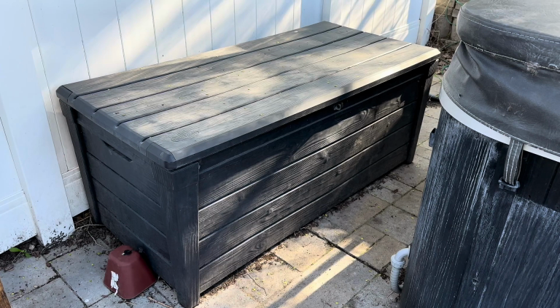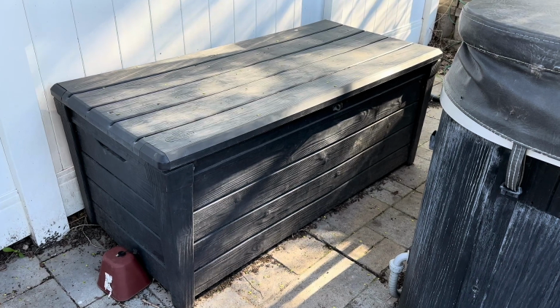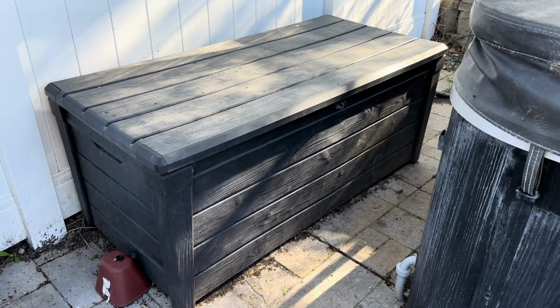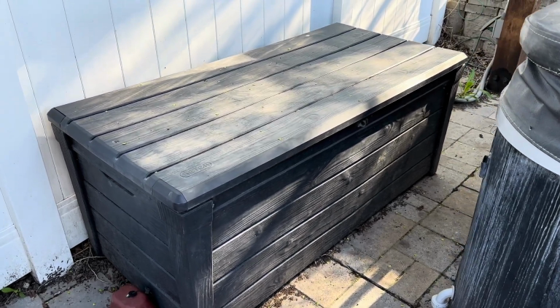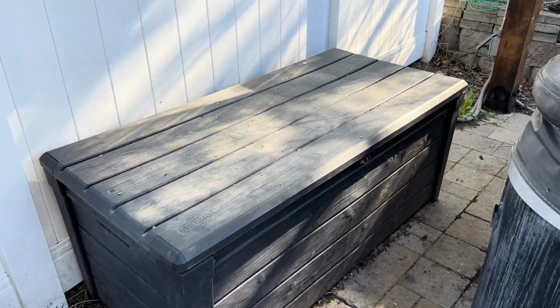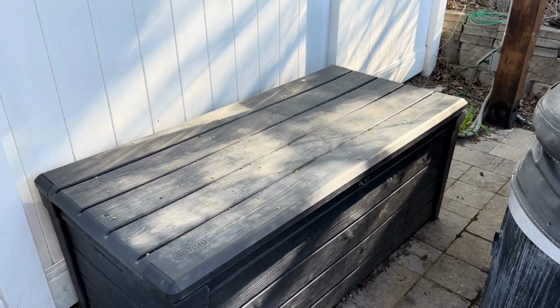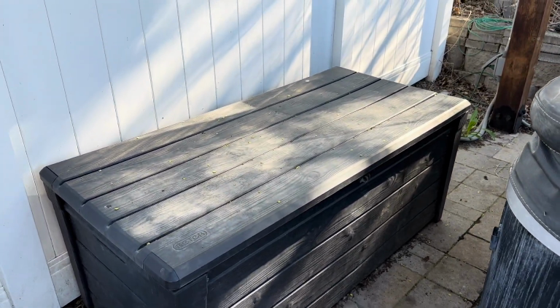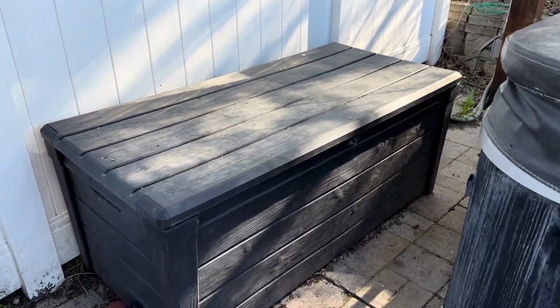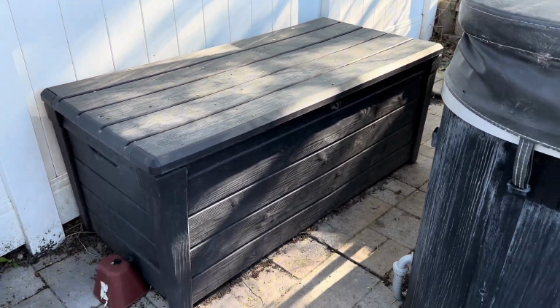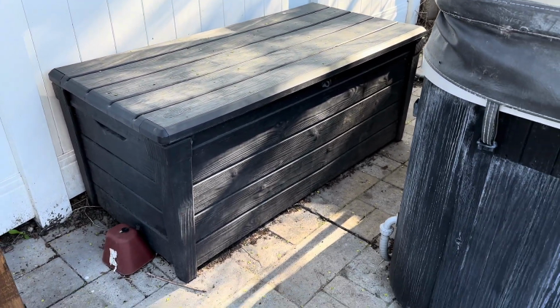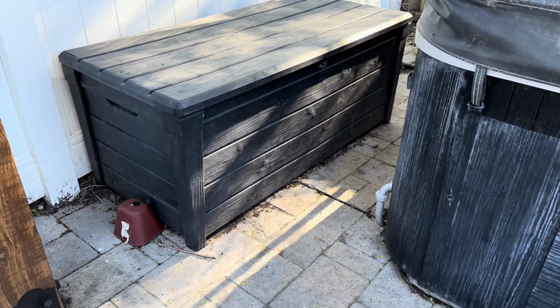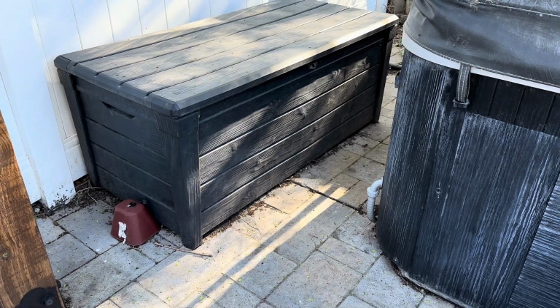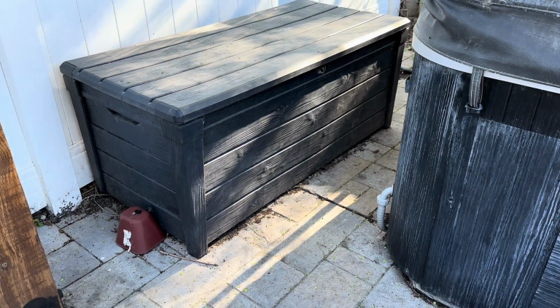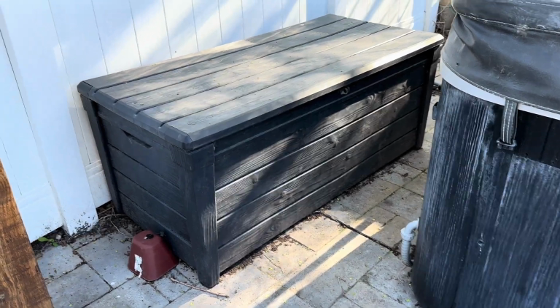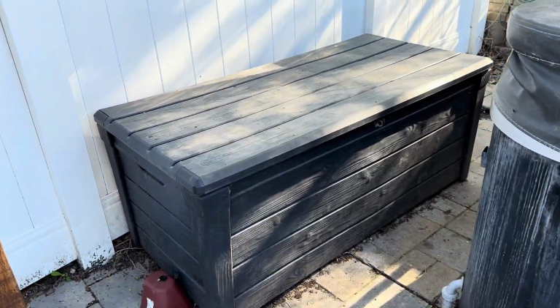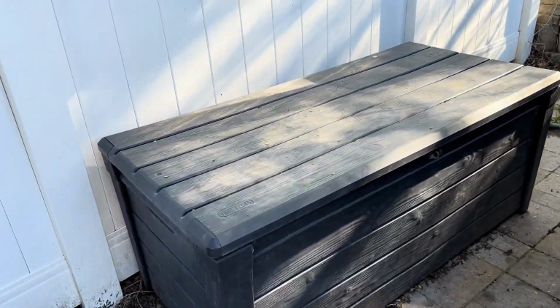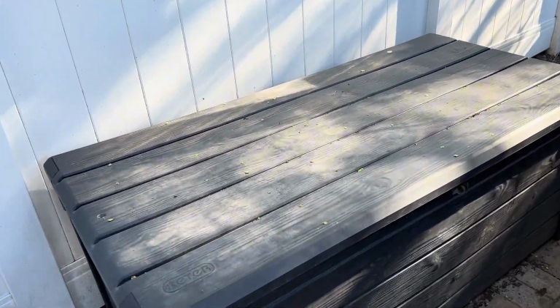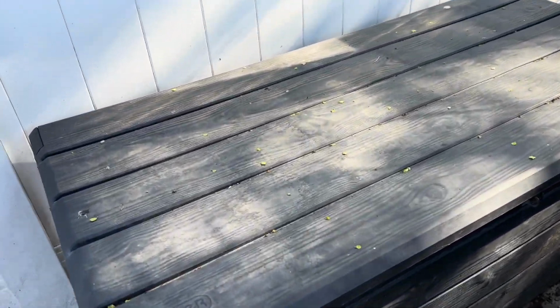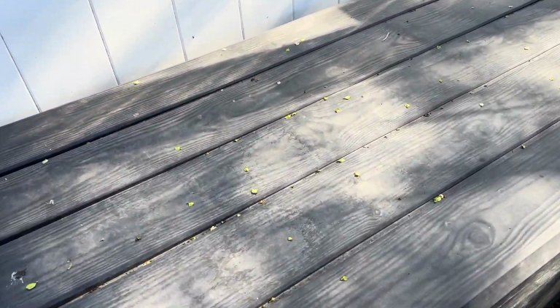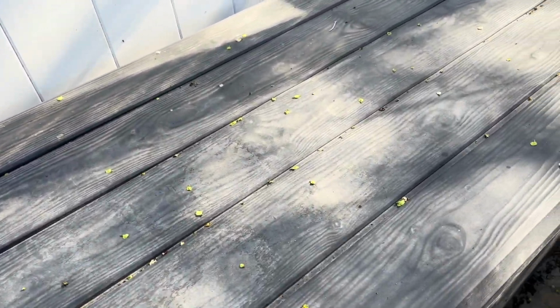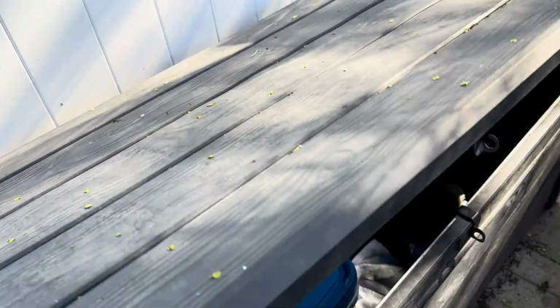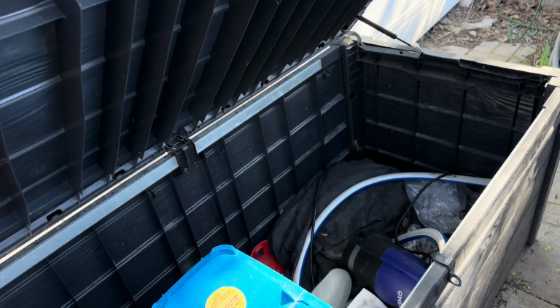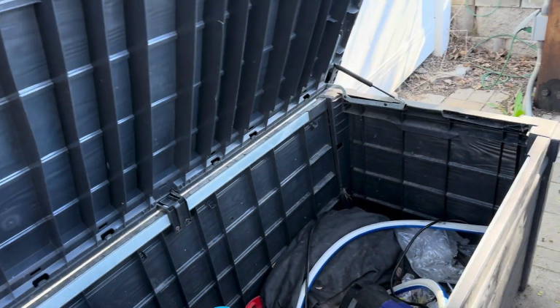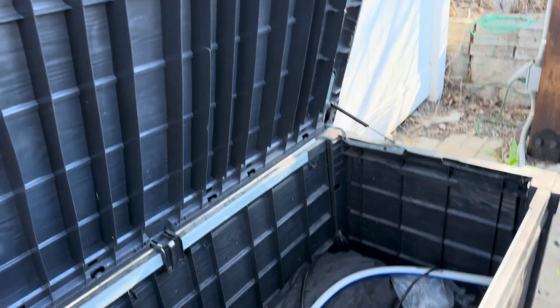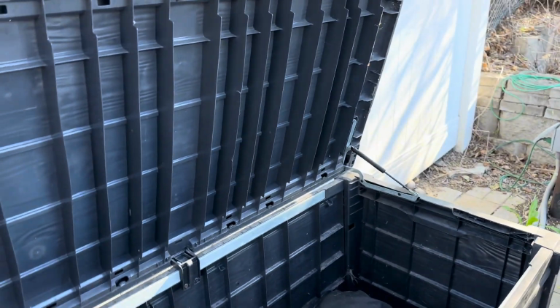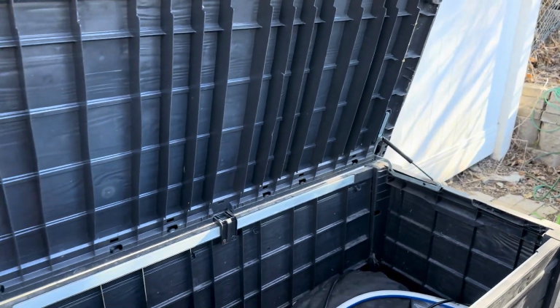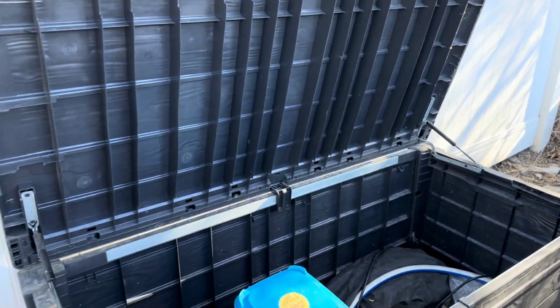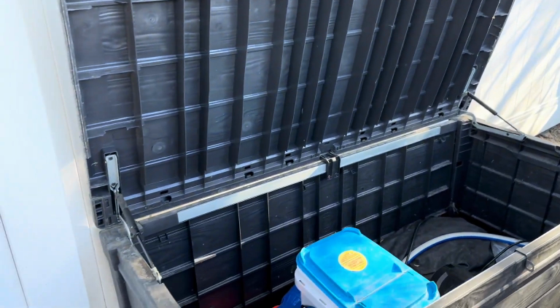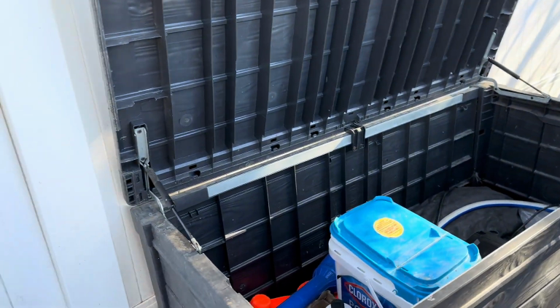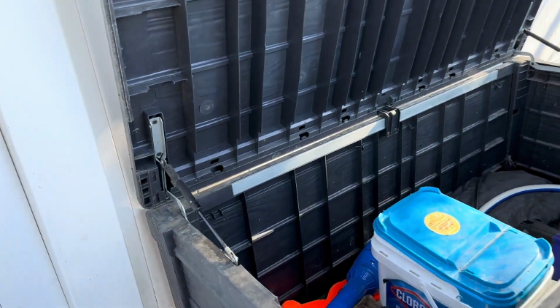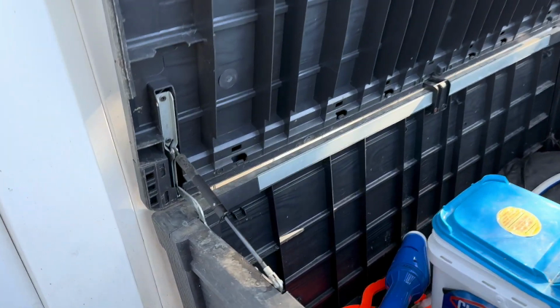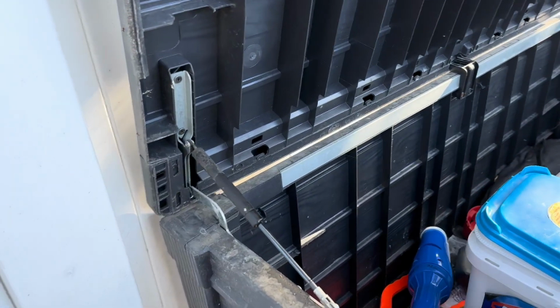Check out our 165-gallon wood-look plastic resin storage box. It's got an easy-to-open lid, it can store all of your summertime fun, and it weathers really well in the hot sun.